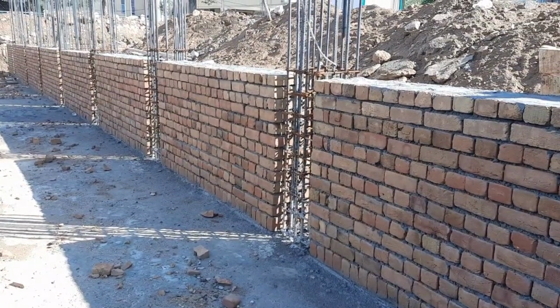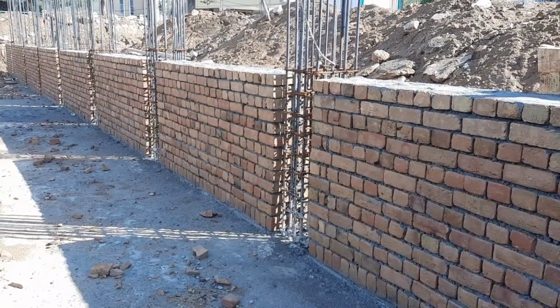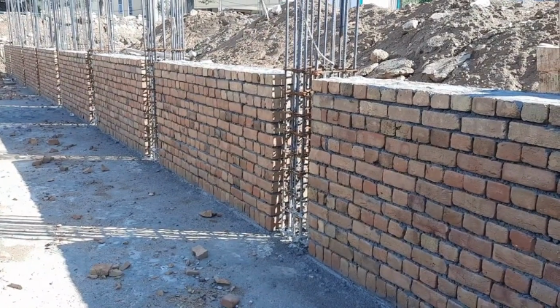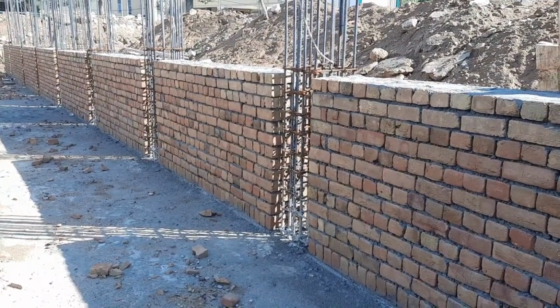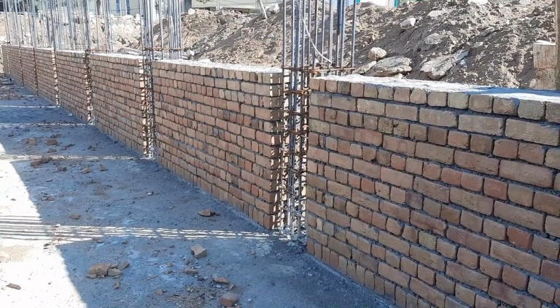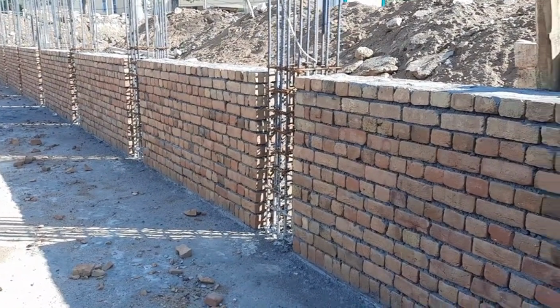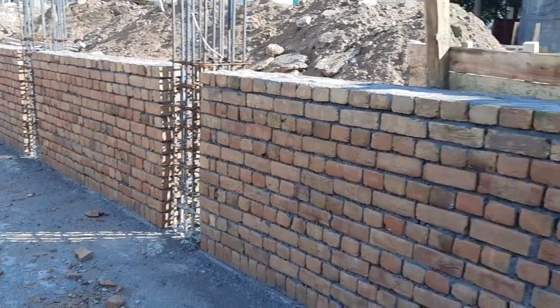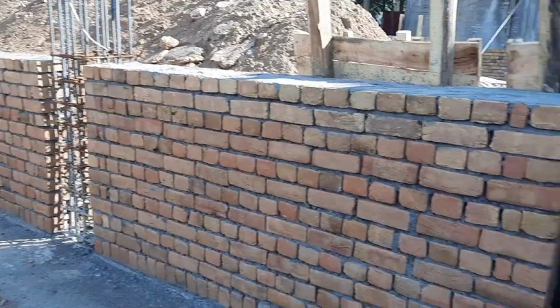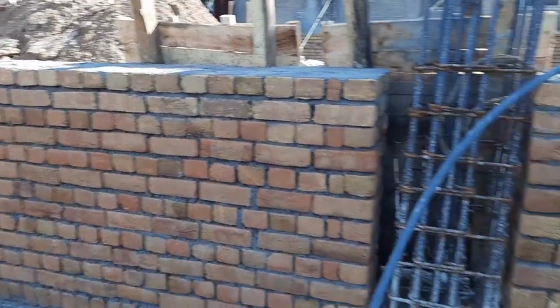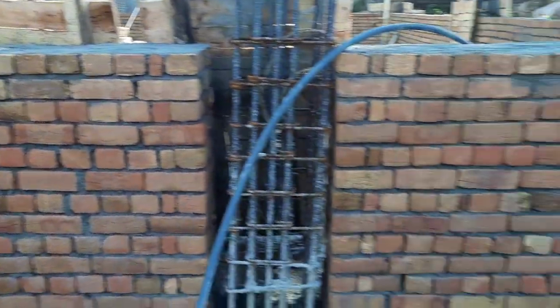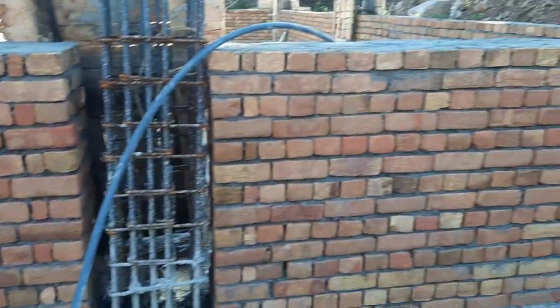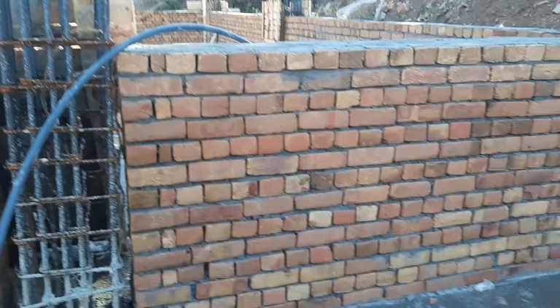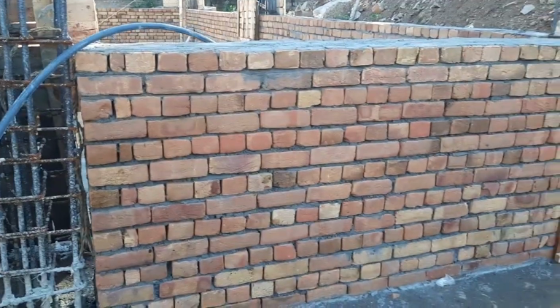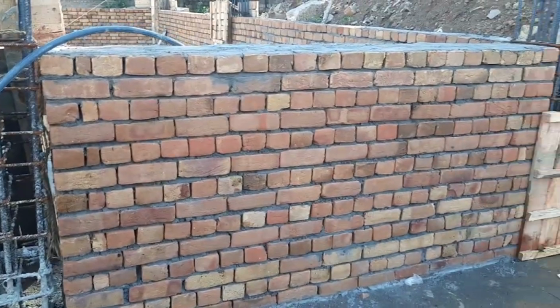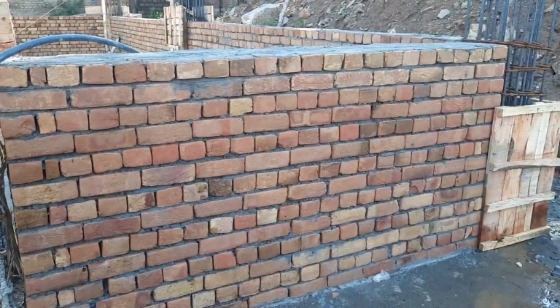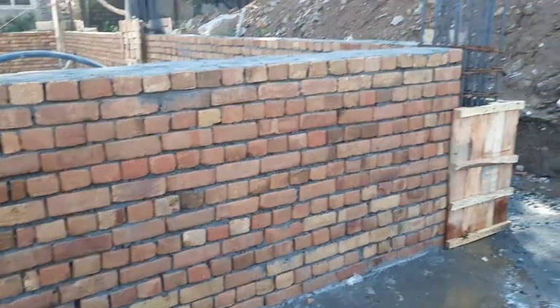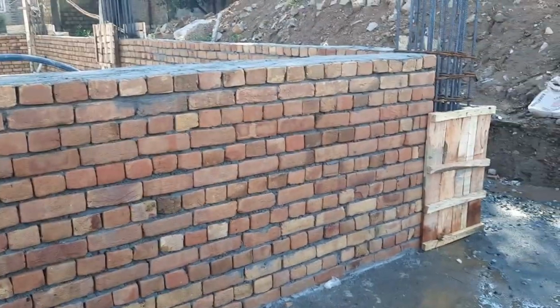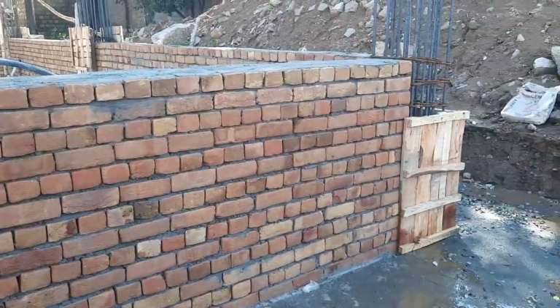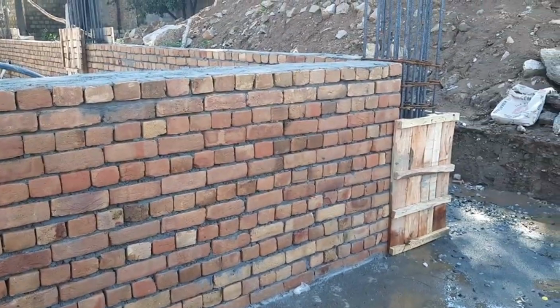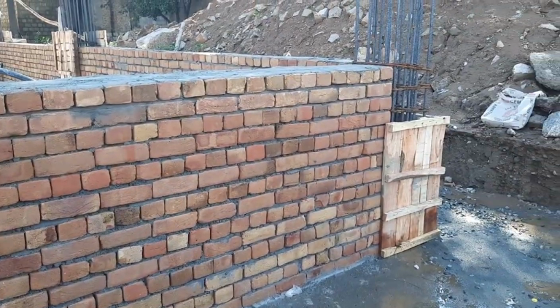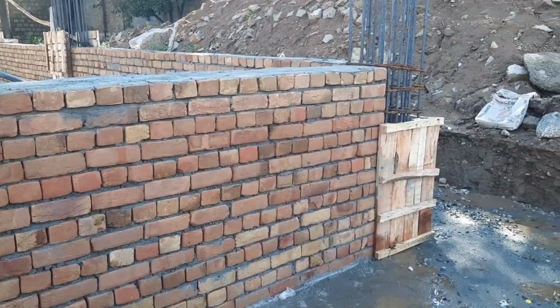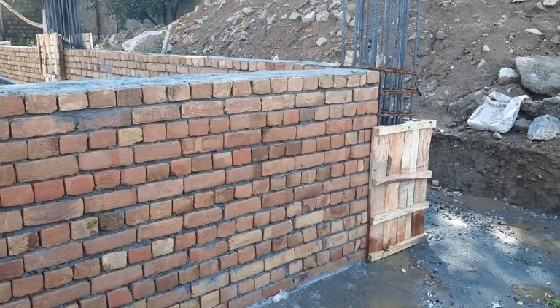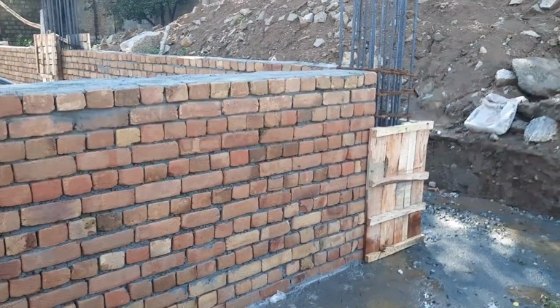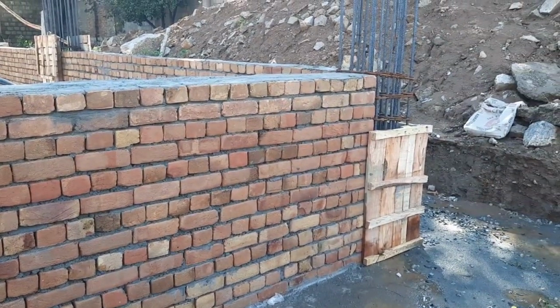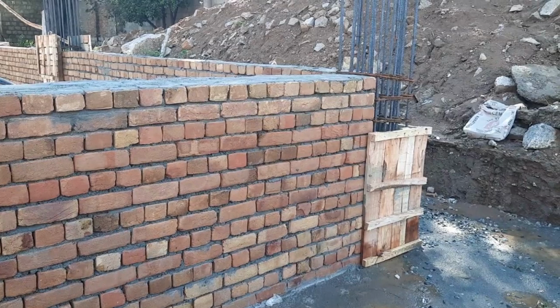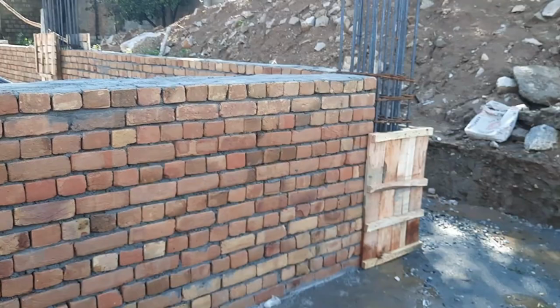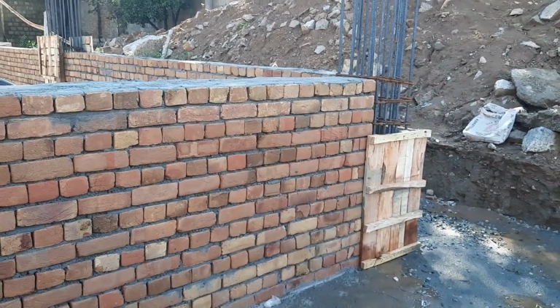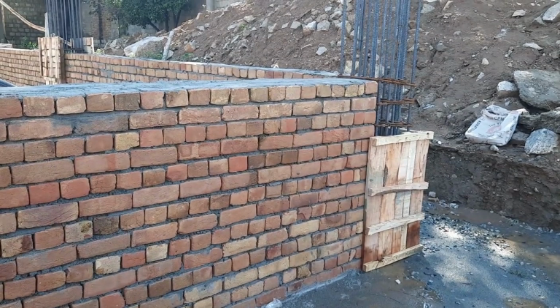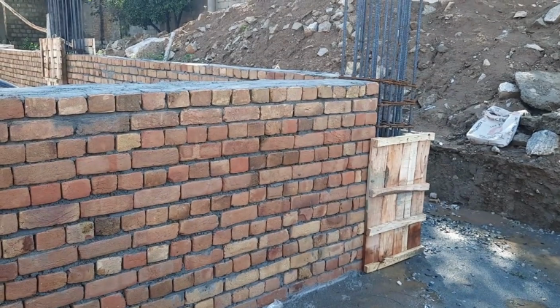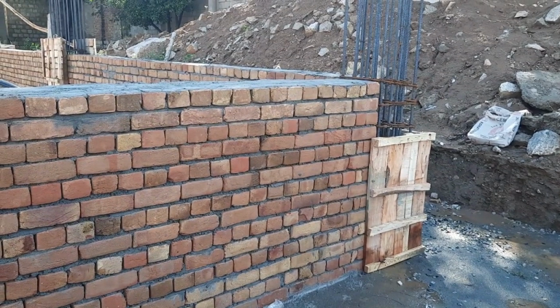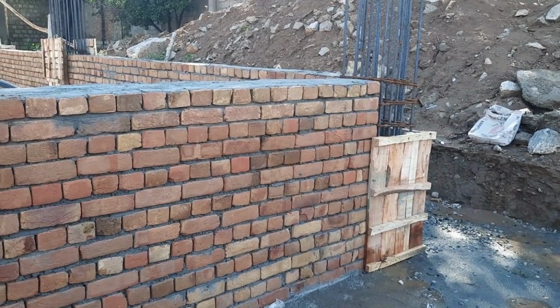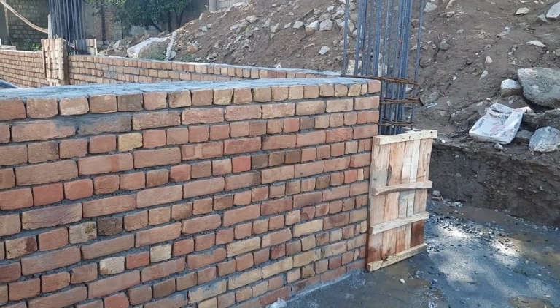The size of each column is 18 by 18 inches with concrete cover. Without concrete cover it is 15 by 15 inches. You can see this clearly.